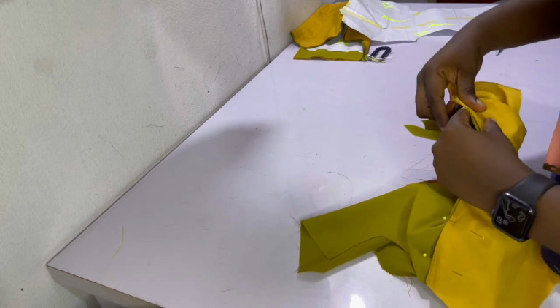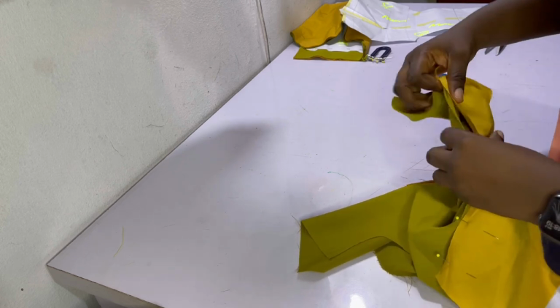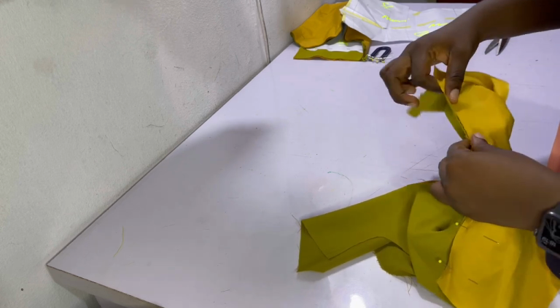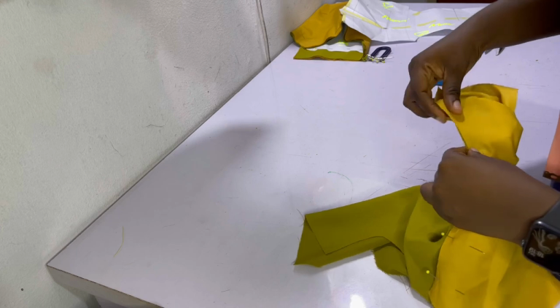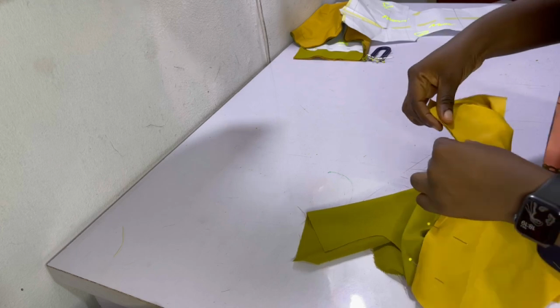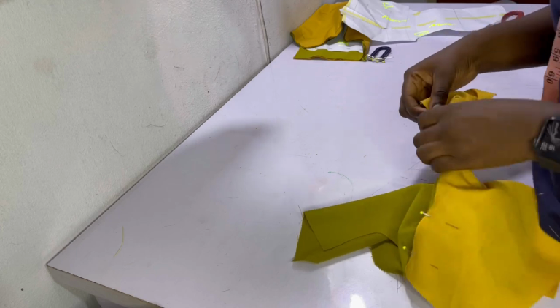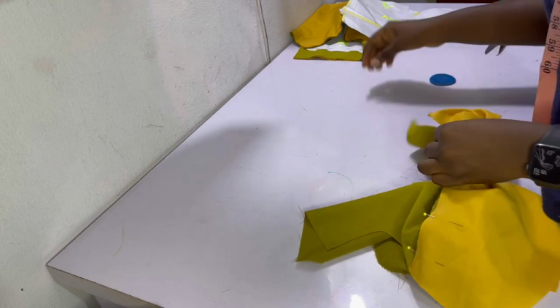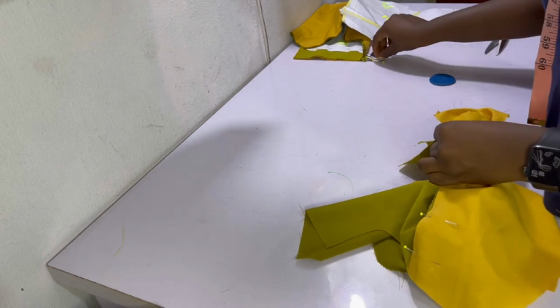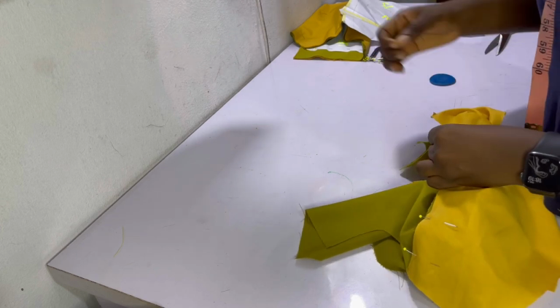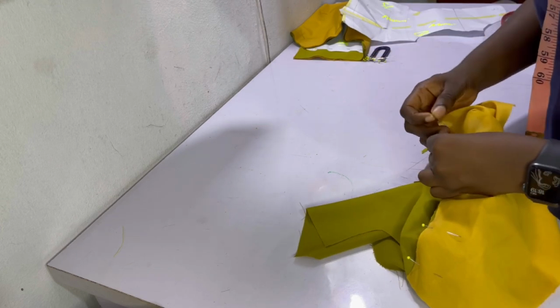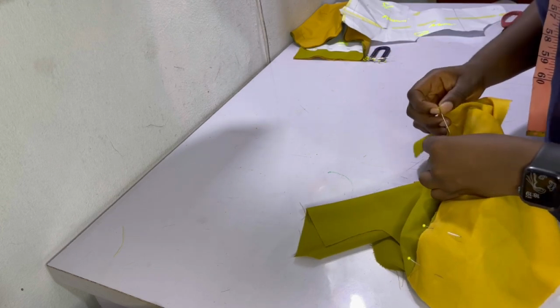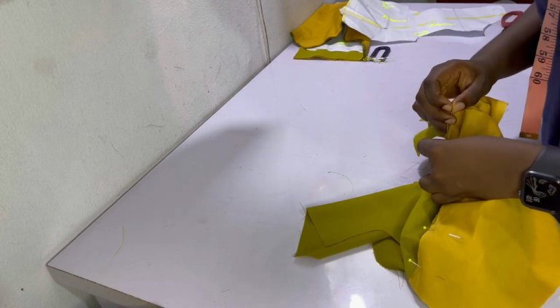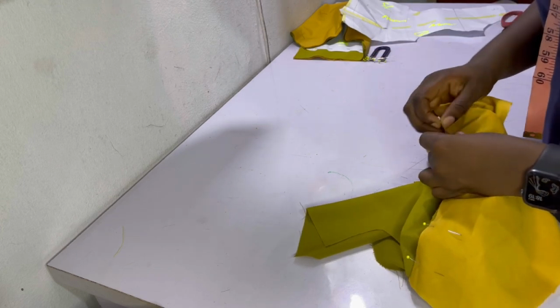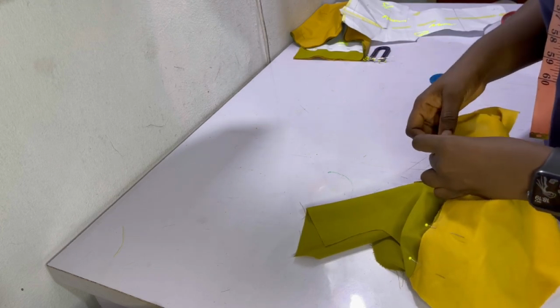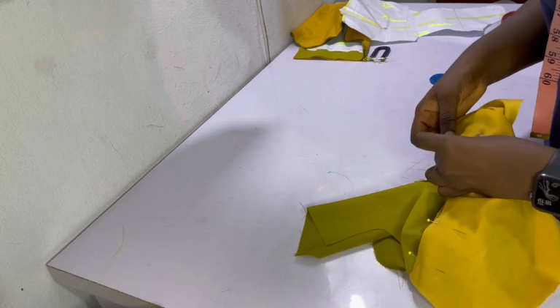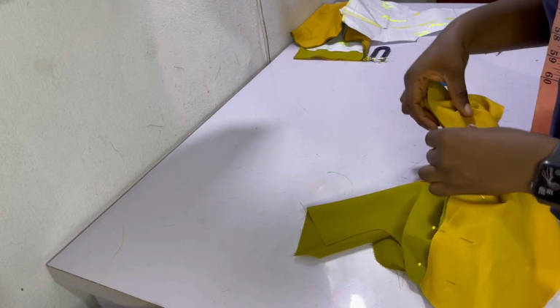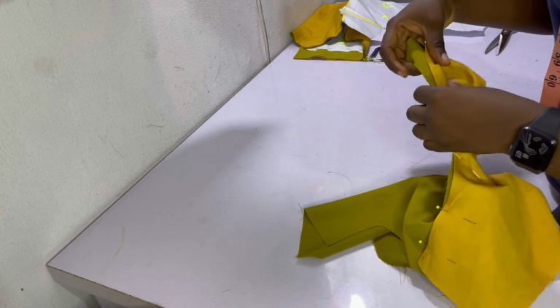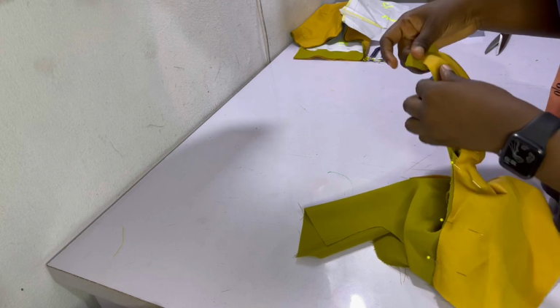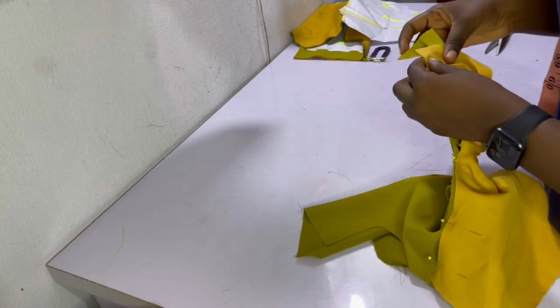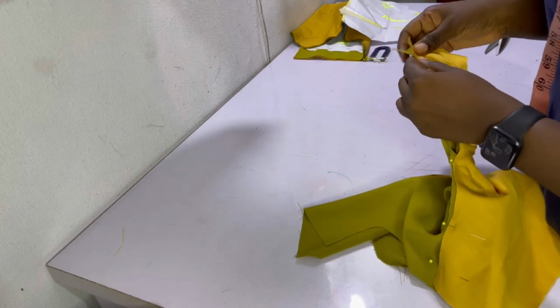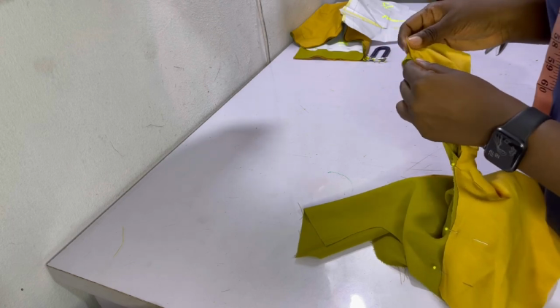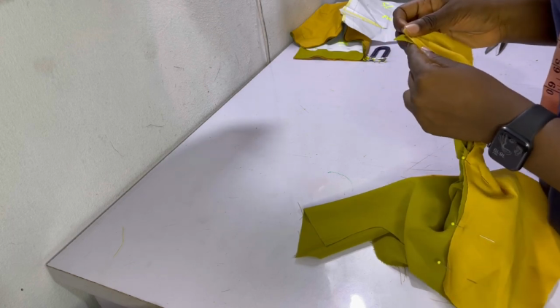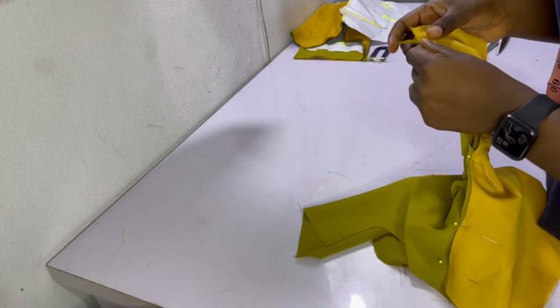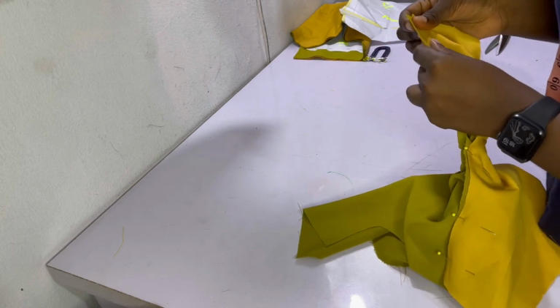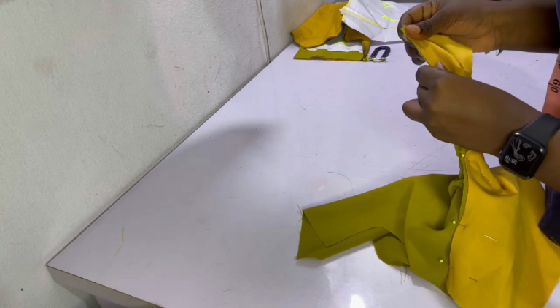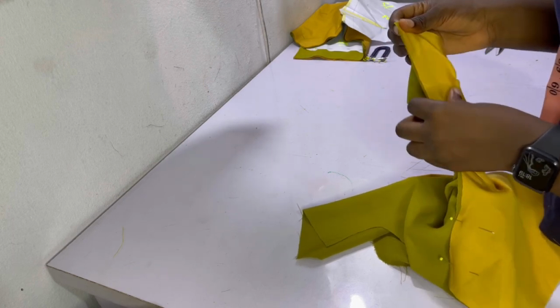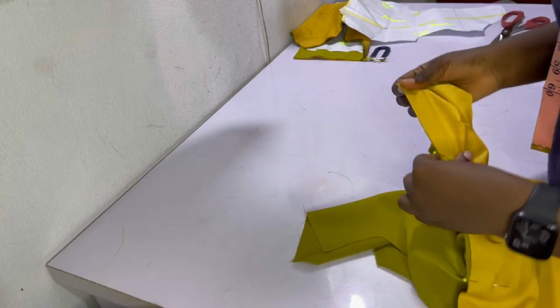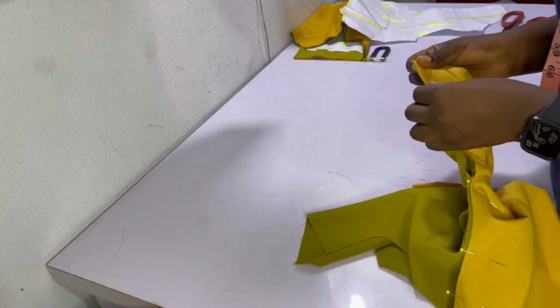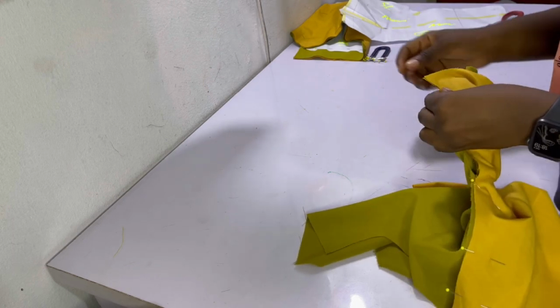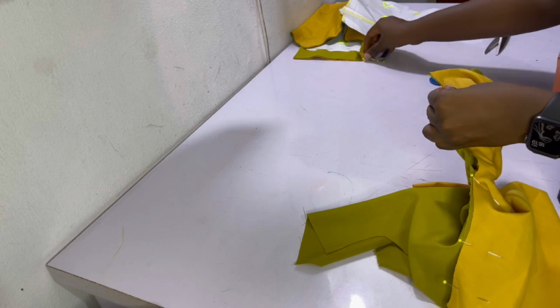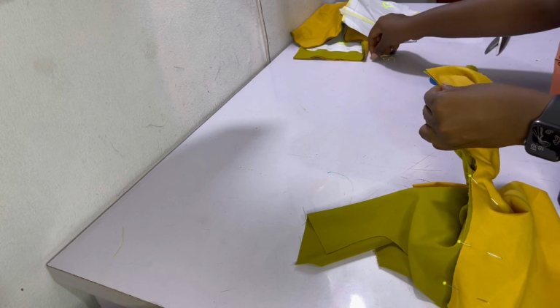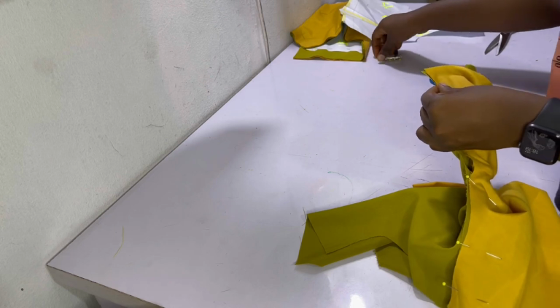After pinning the entire neckline — that is, you have pinned the main fabric as well as the lining fabric together — go ahead and mark the sewing allowance of half an inch, and then go ahead and sew it together on half an inch sewing allowance.